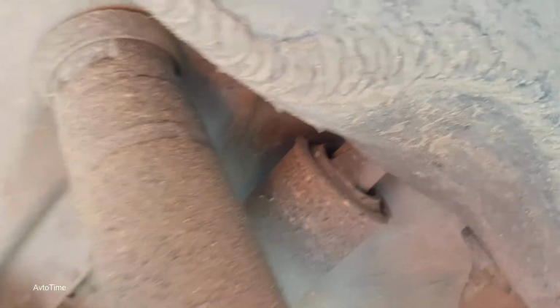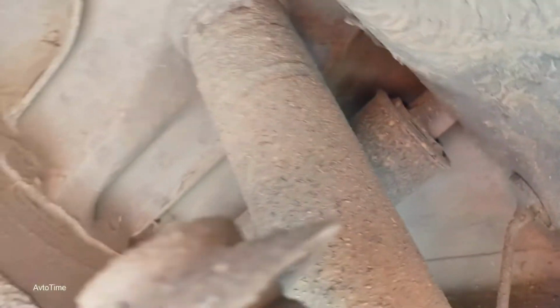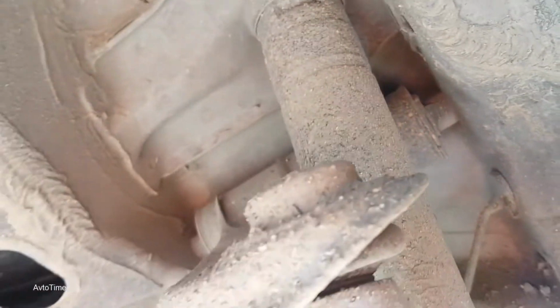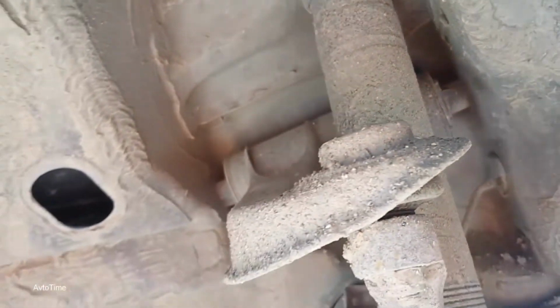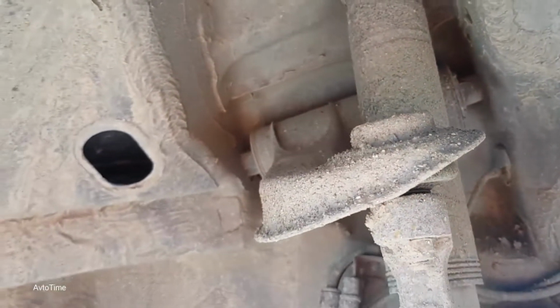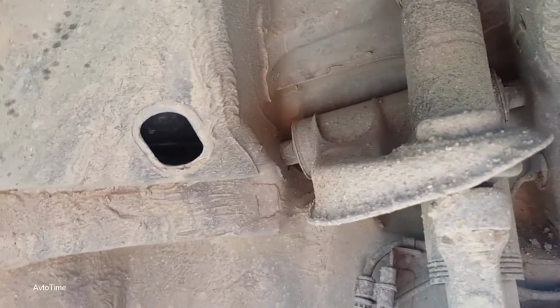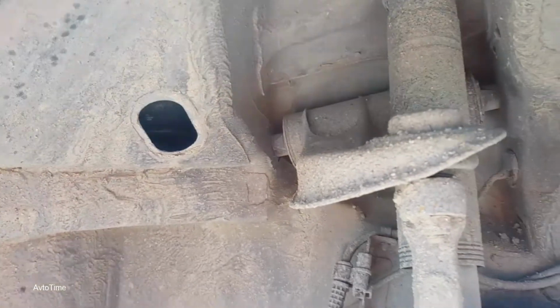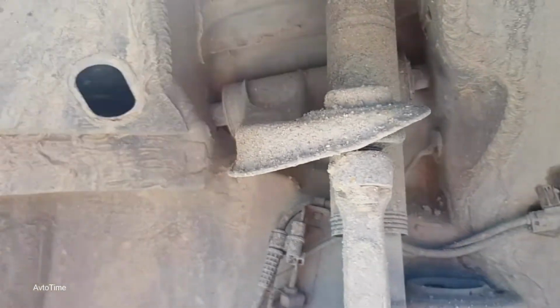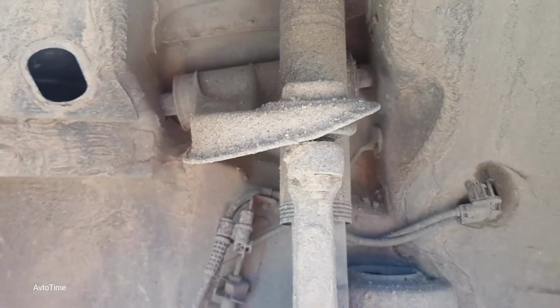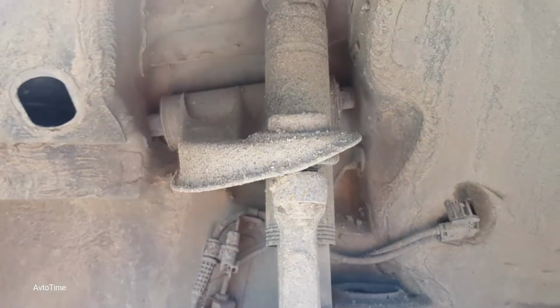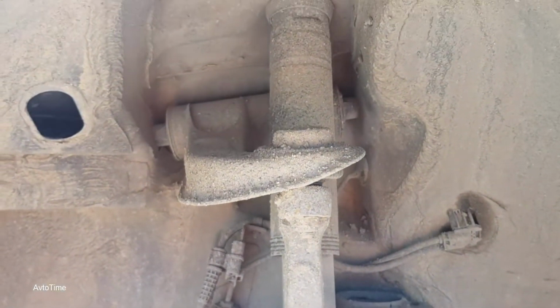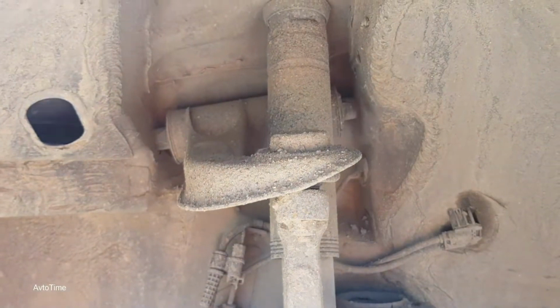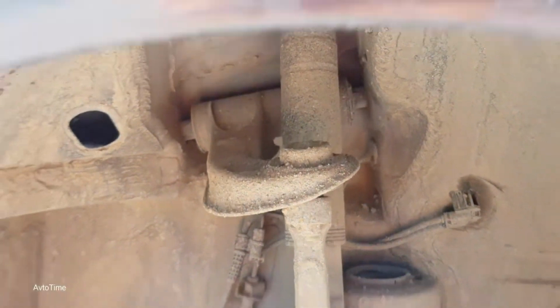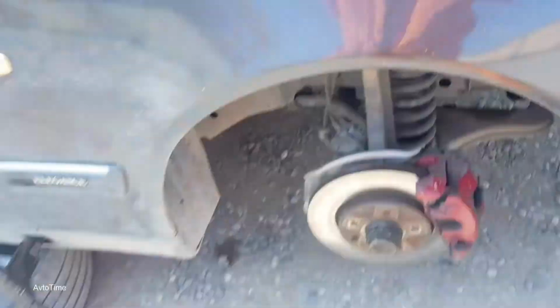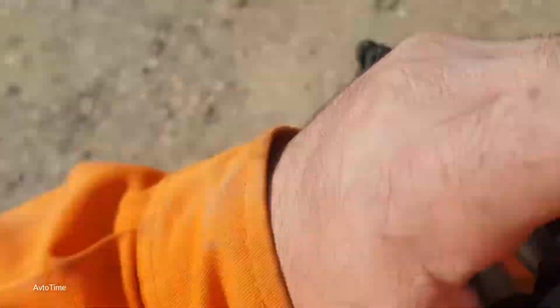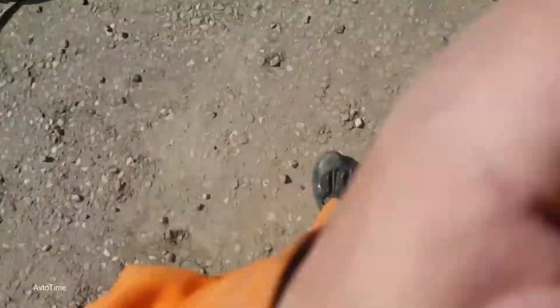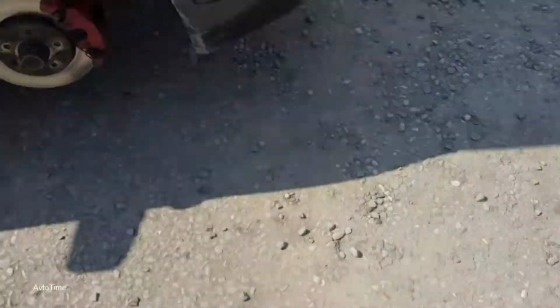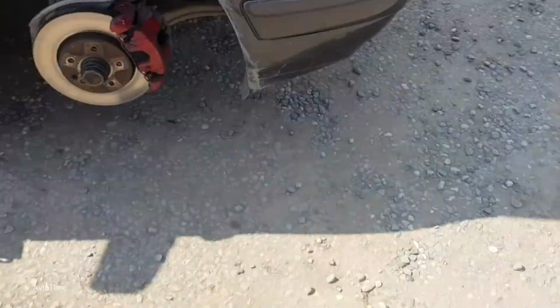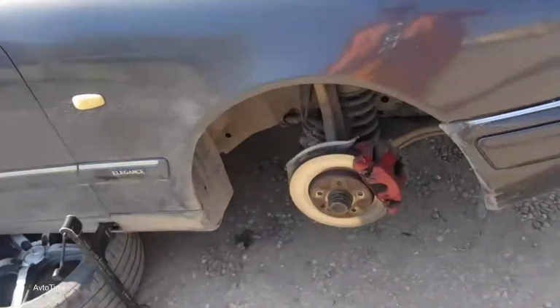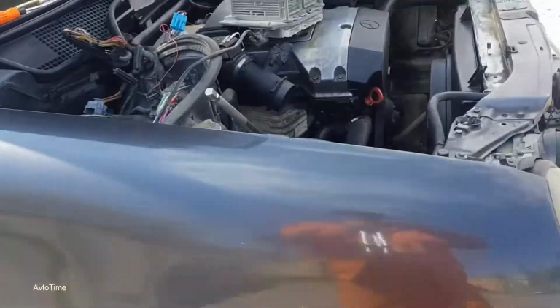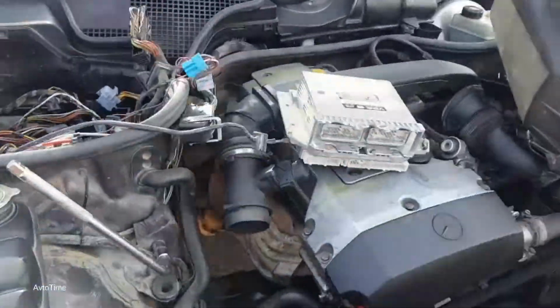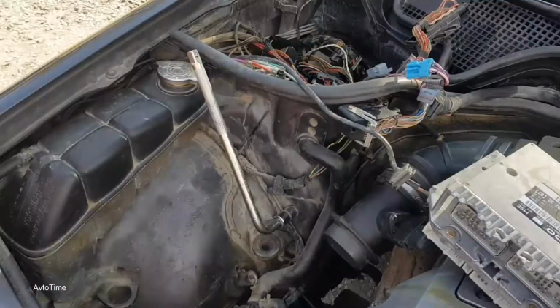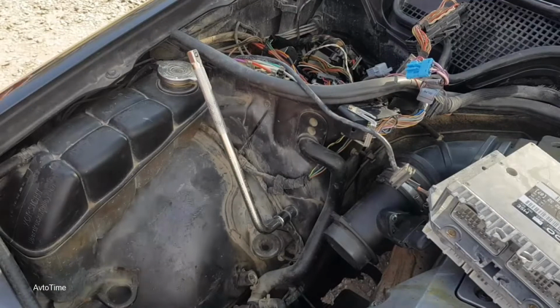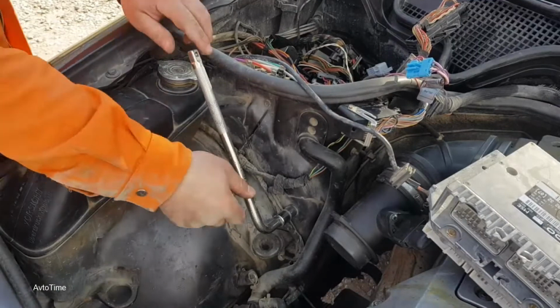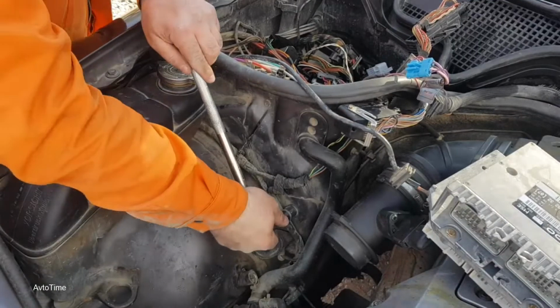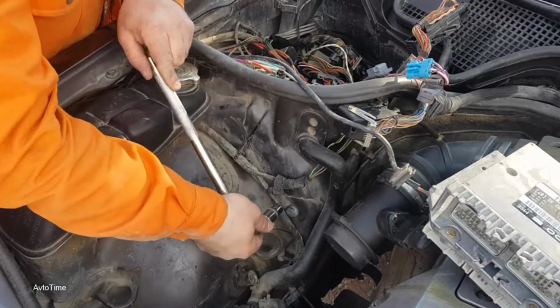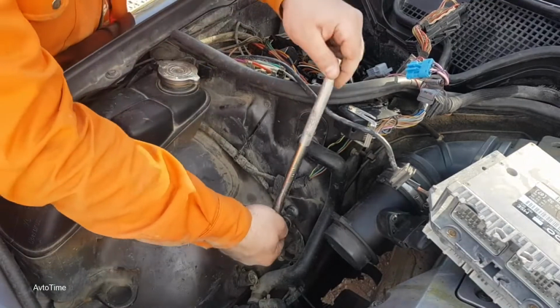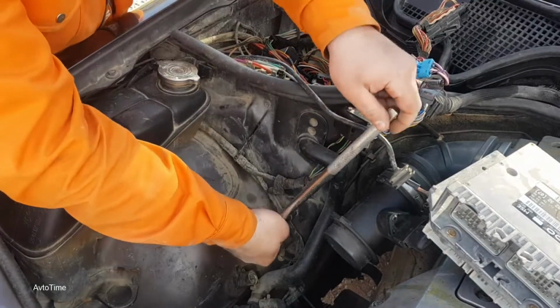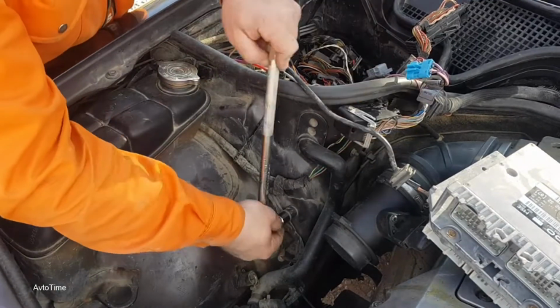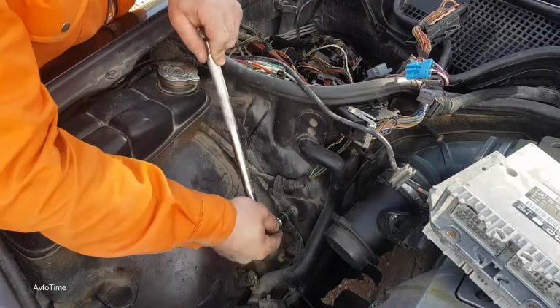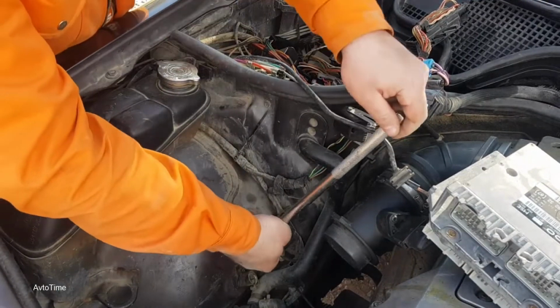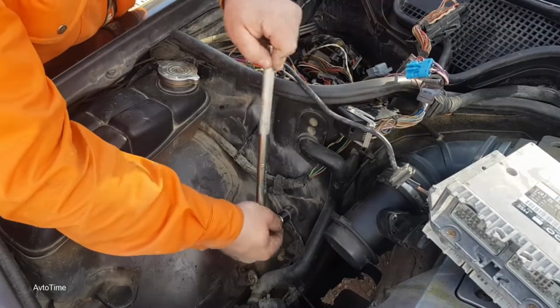In such automatic transmissions, the appearance of excess fluid is handled automatically — there is a special tube to drain it into the sump. But it's important to know if the level is low. The procedure looks like this.